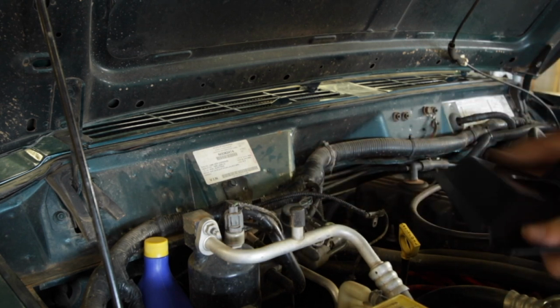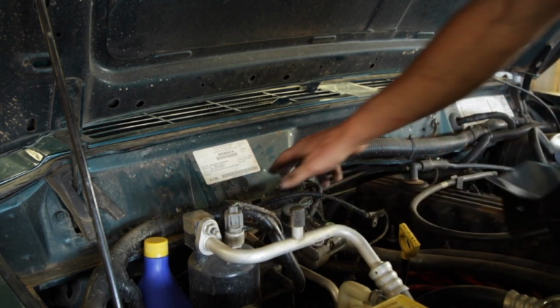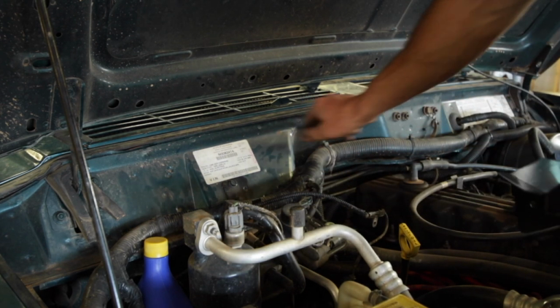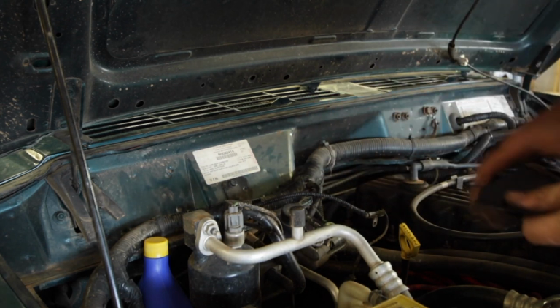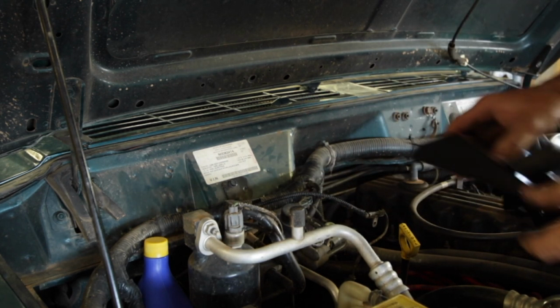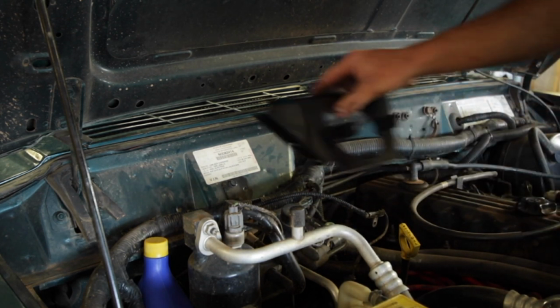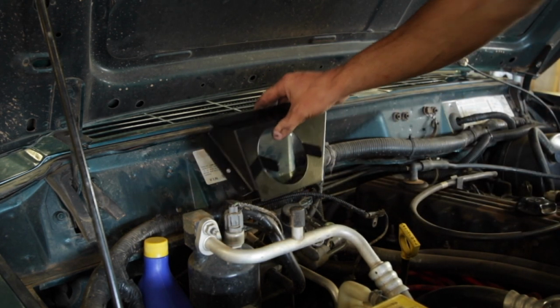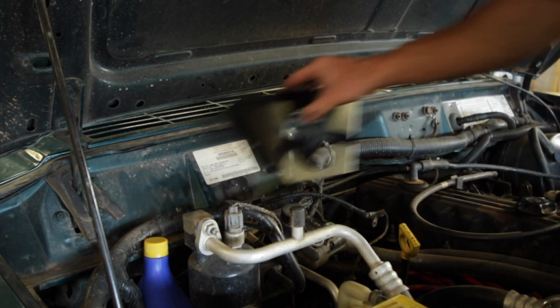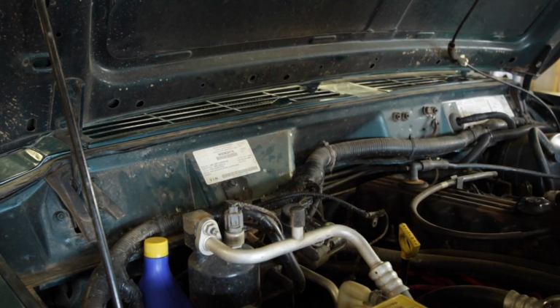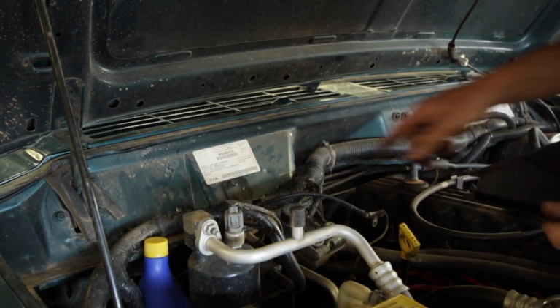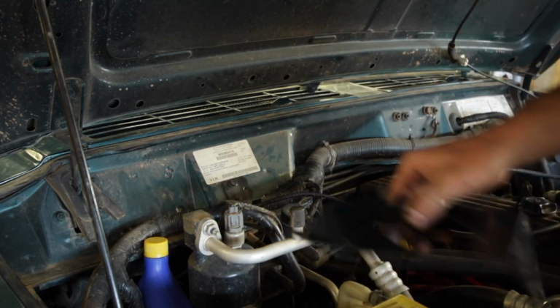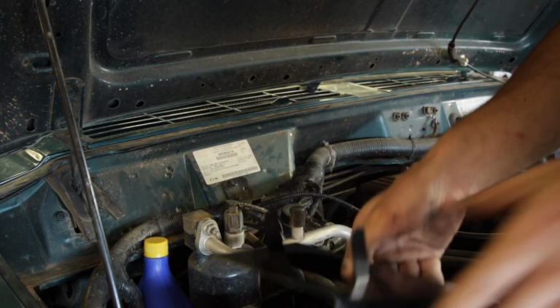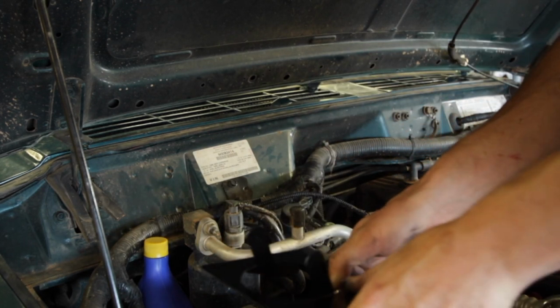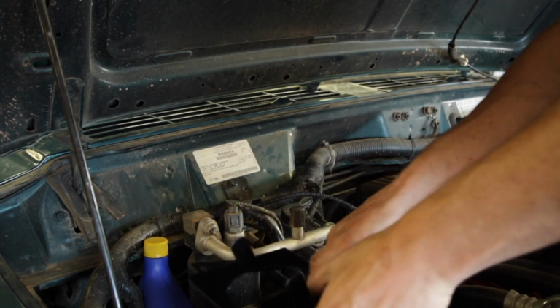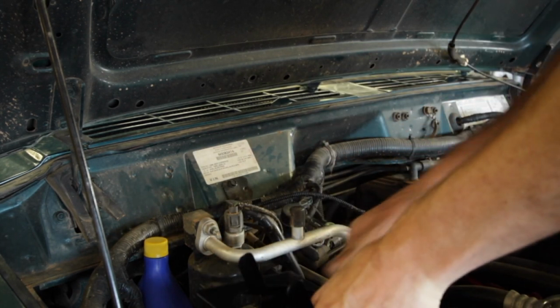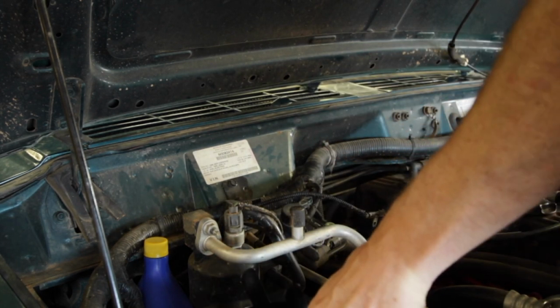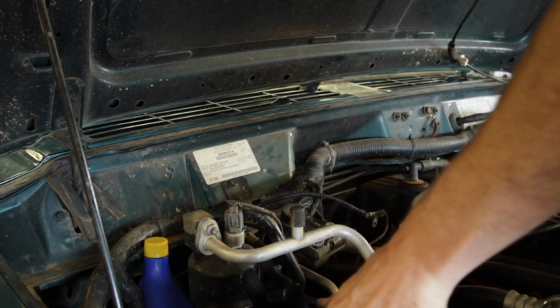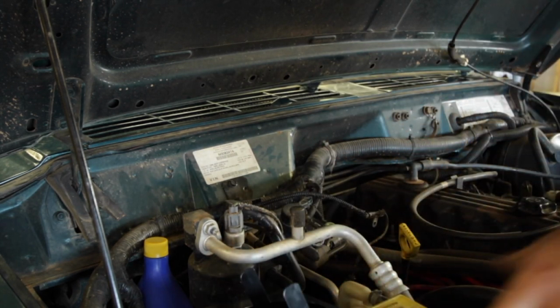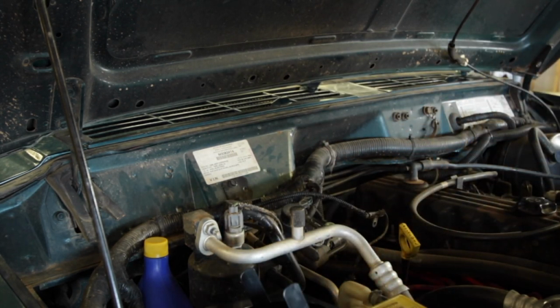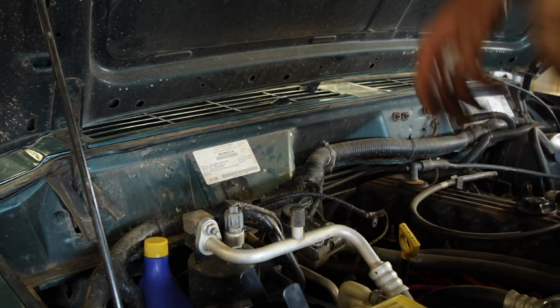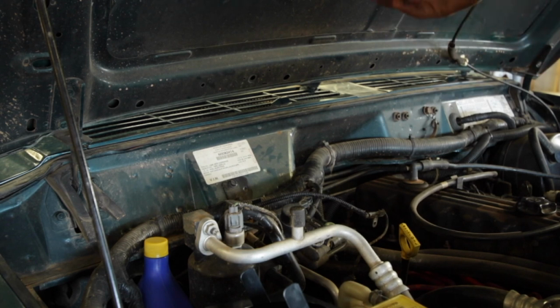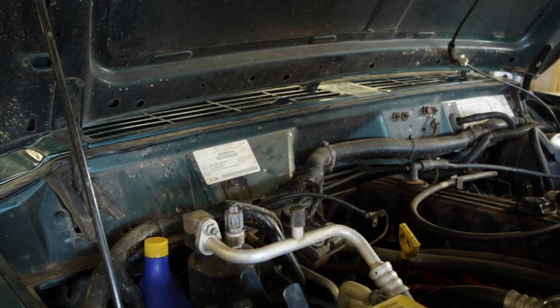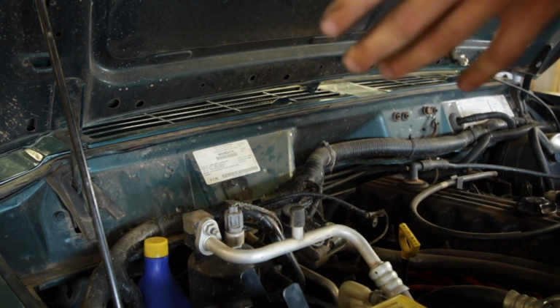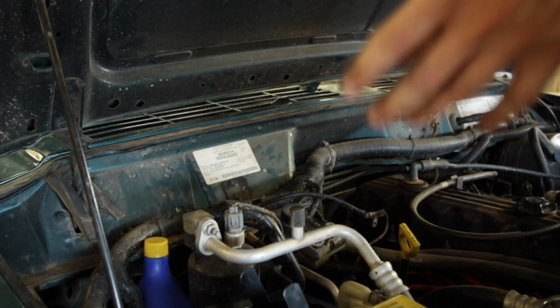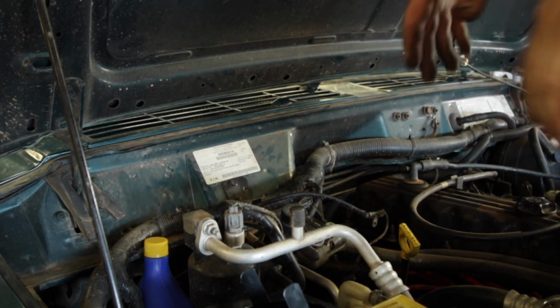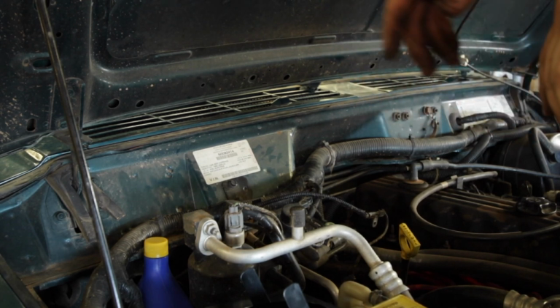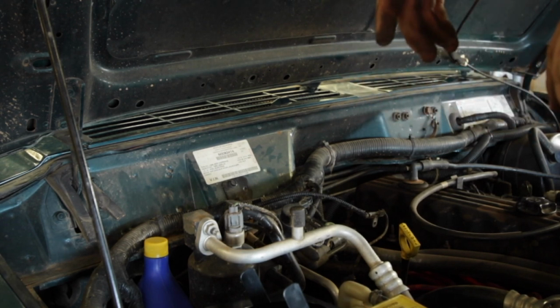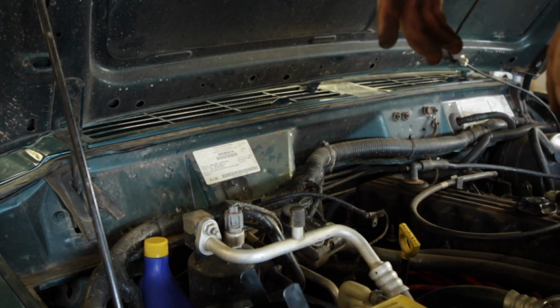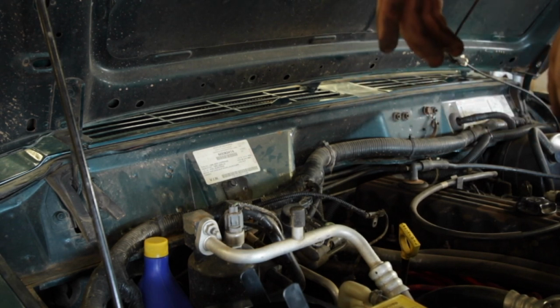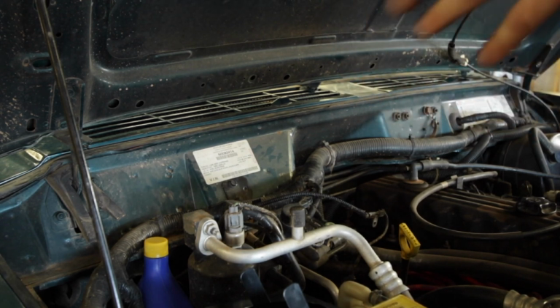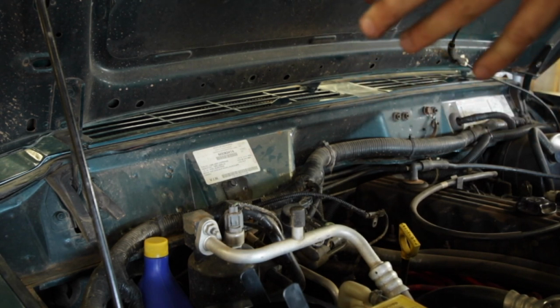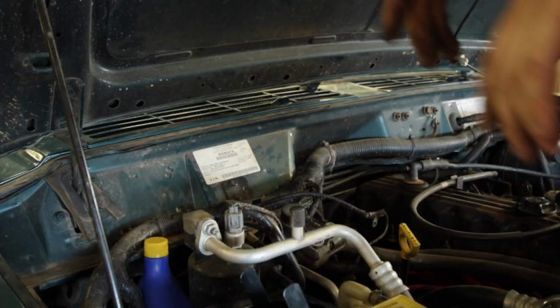So let me get this stuff out of the way and we'll be able to lay this thing out. Keep in mind that this unit is for off-road use only, and this is not a smog-approved unit for the state of California, if that pertains to you.